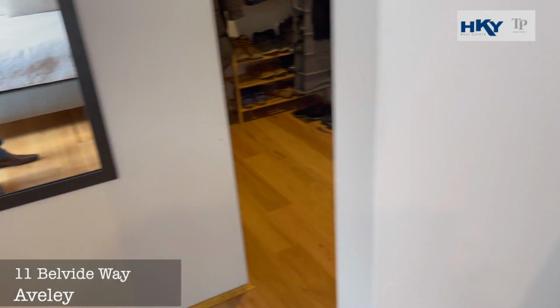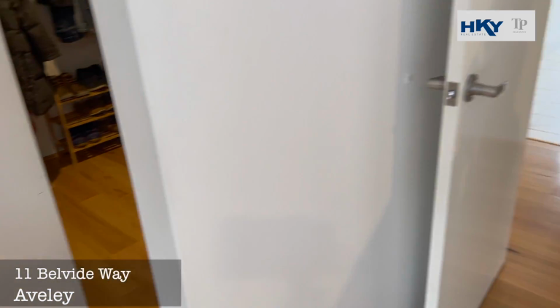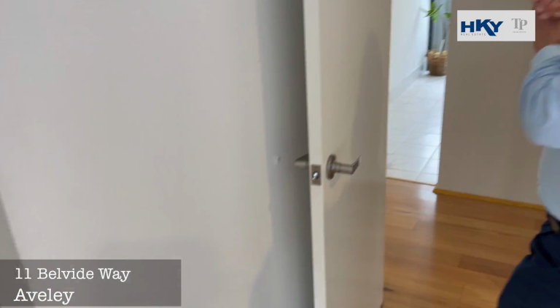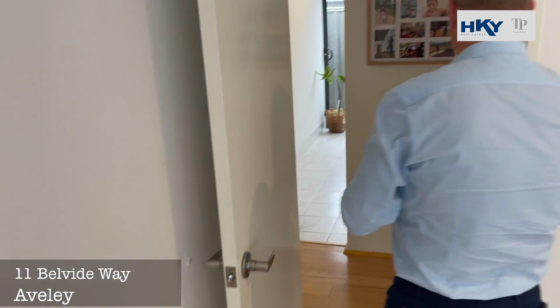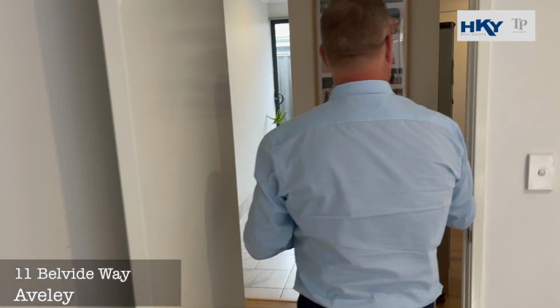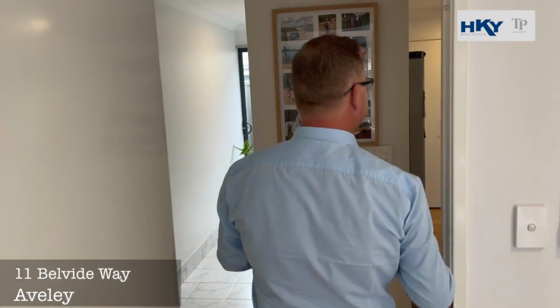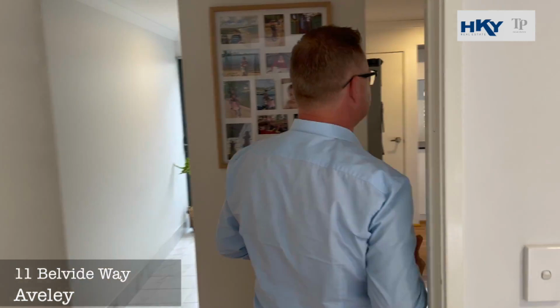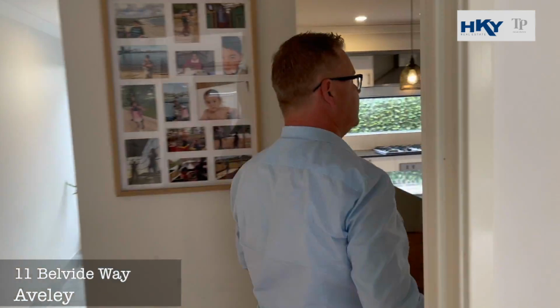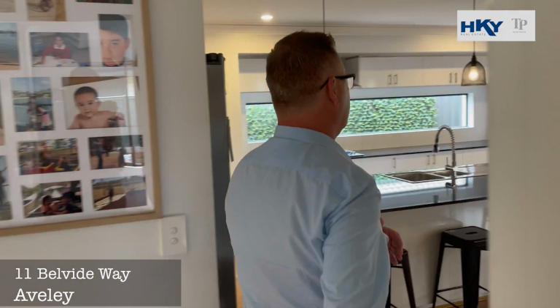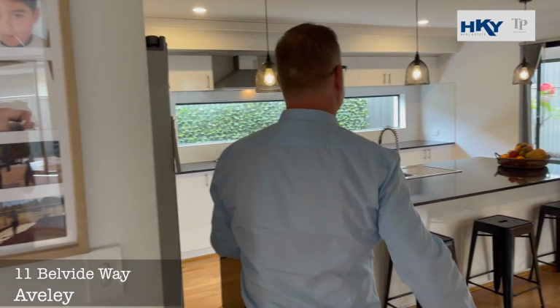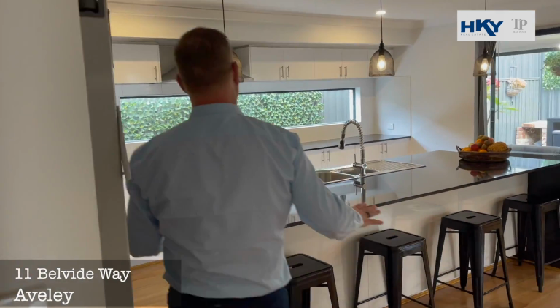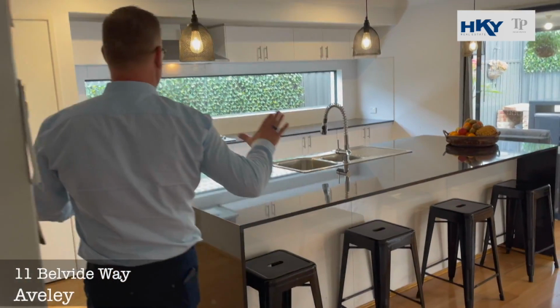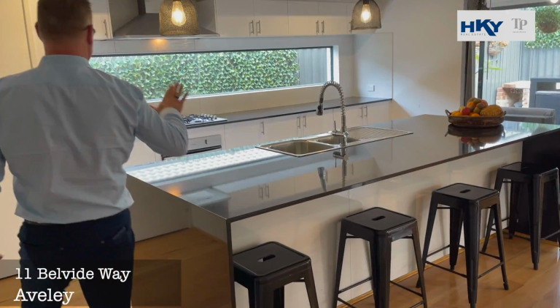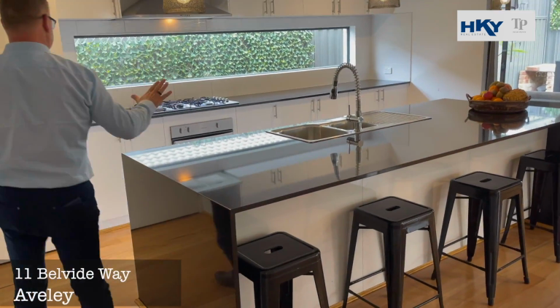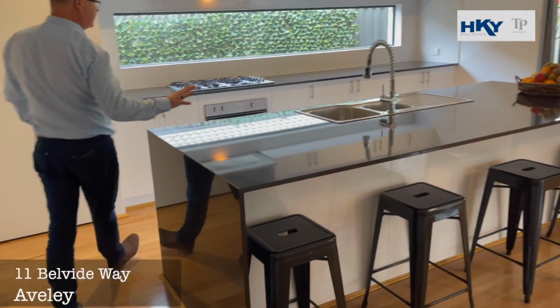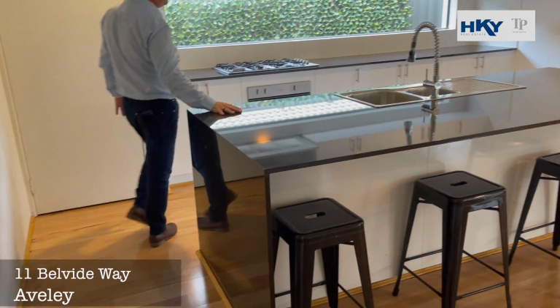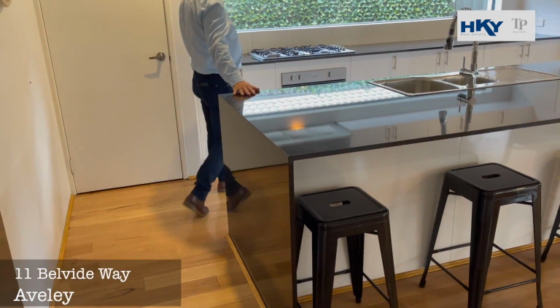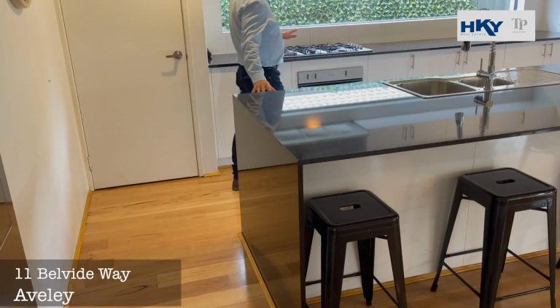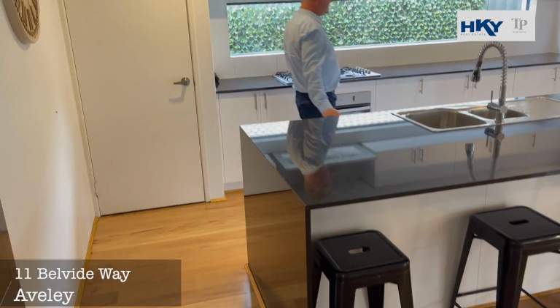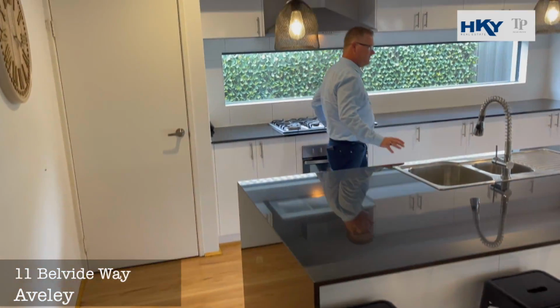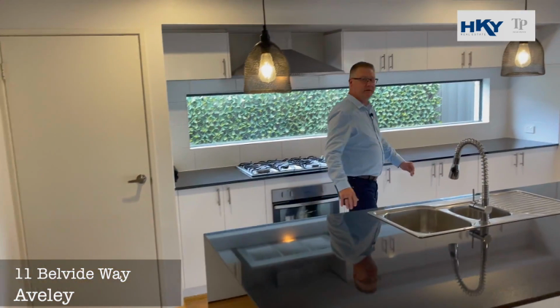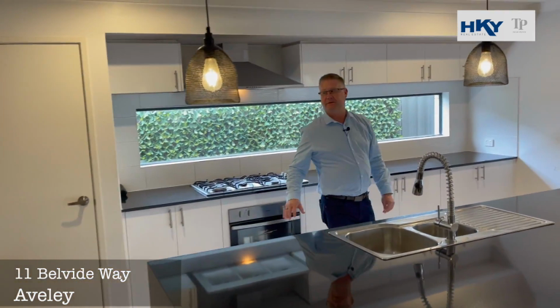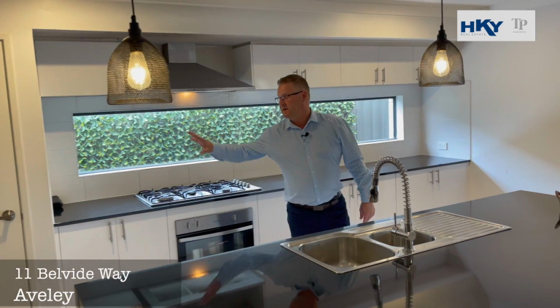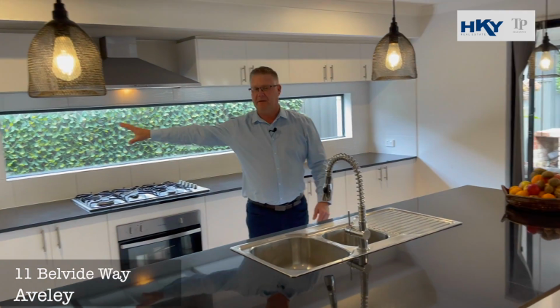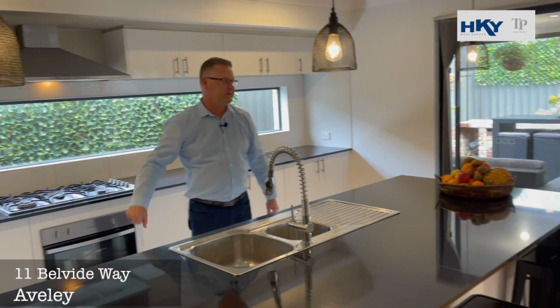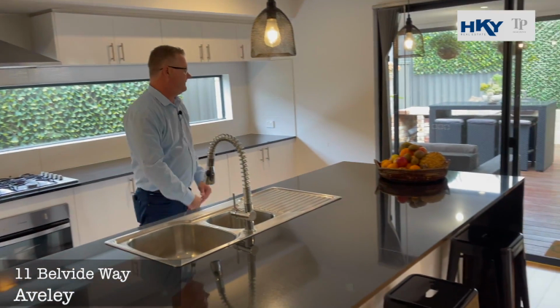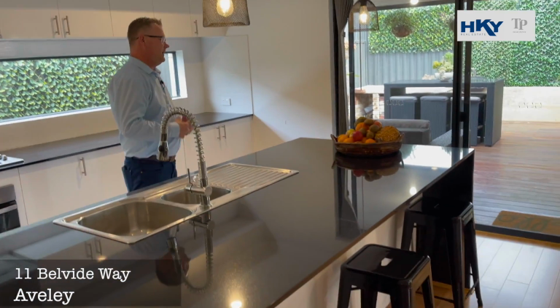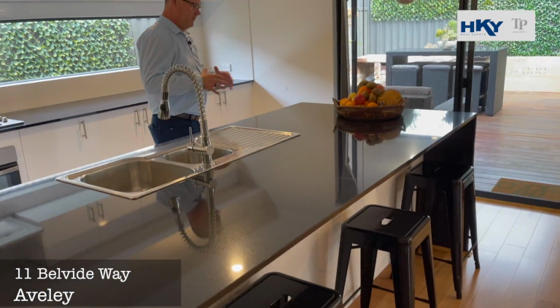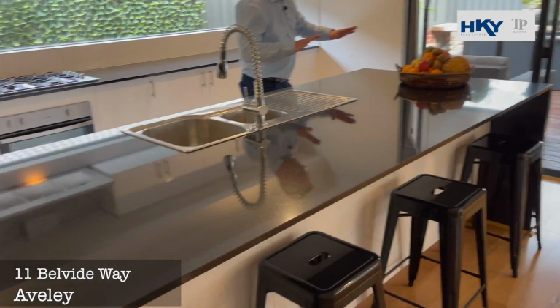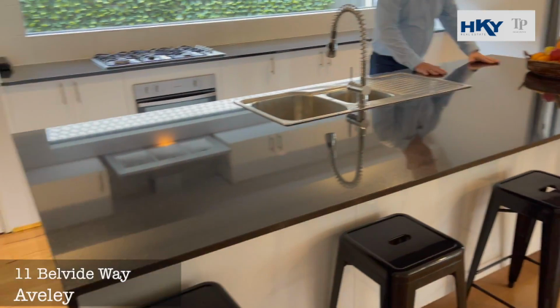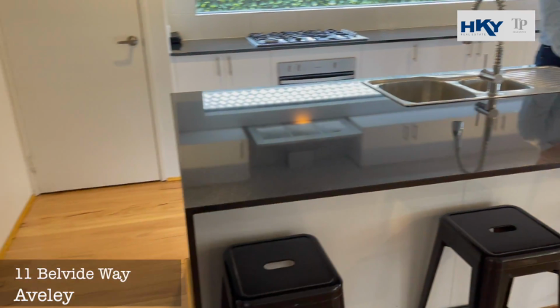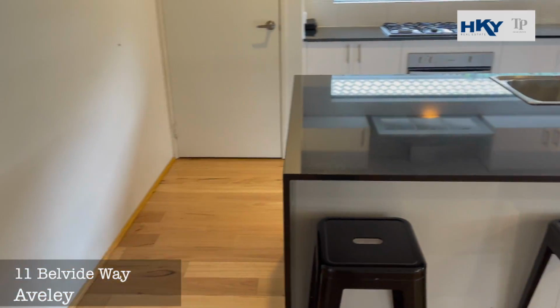Now we're going to head out to my favourite area — I love this kitchen. We've got a nice big stone bench top, stainless appliances, and a pantry. I love this nice big workspace.